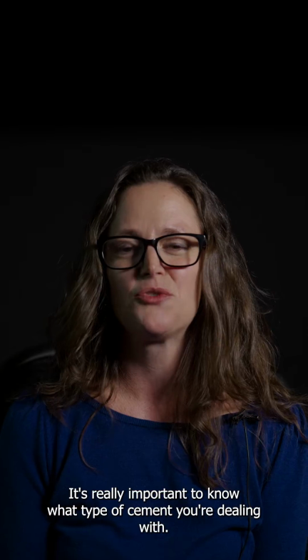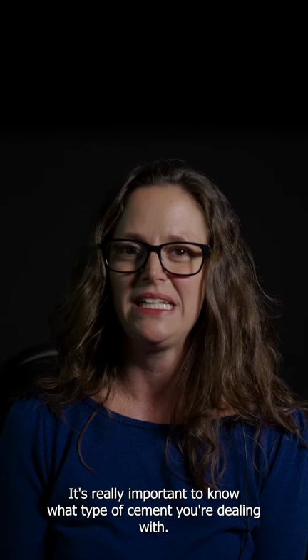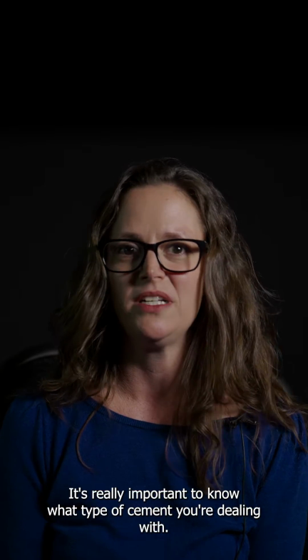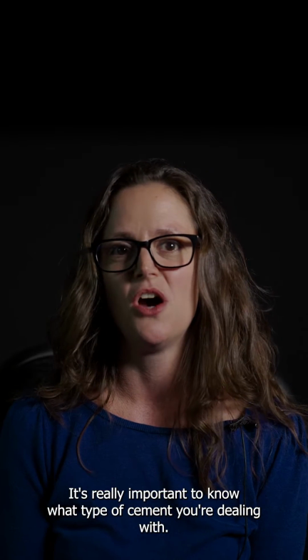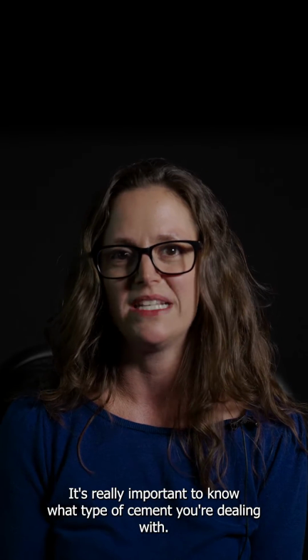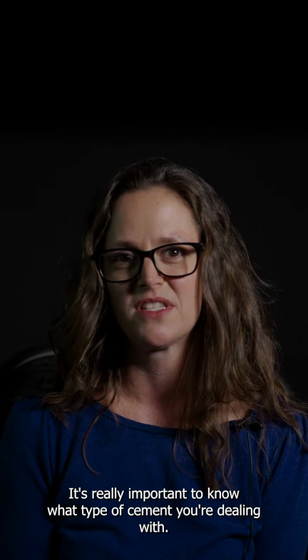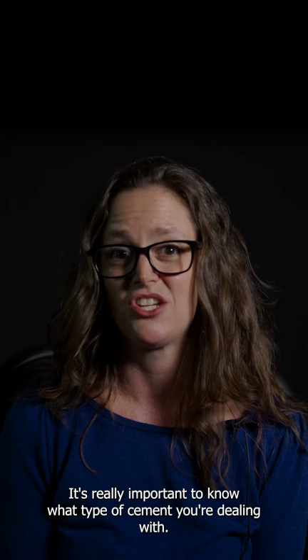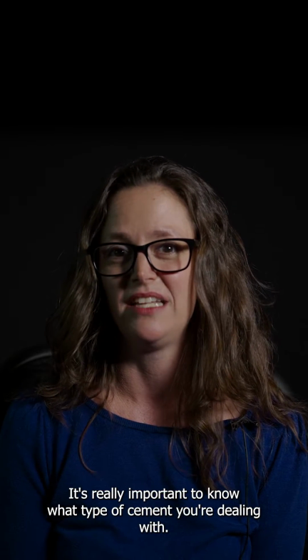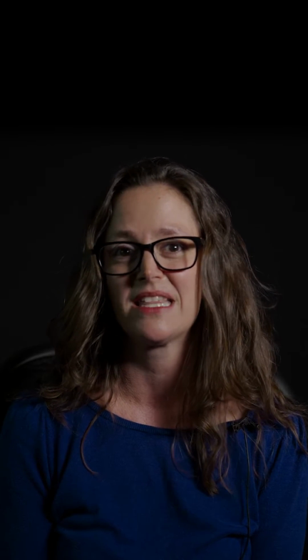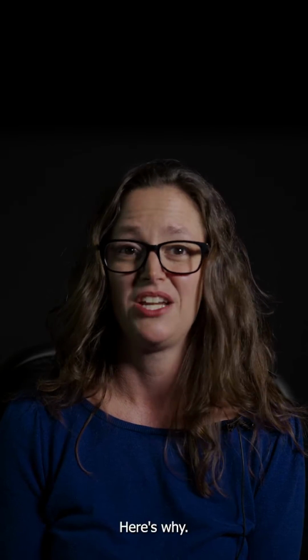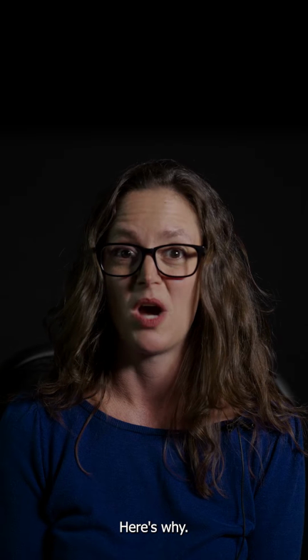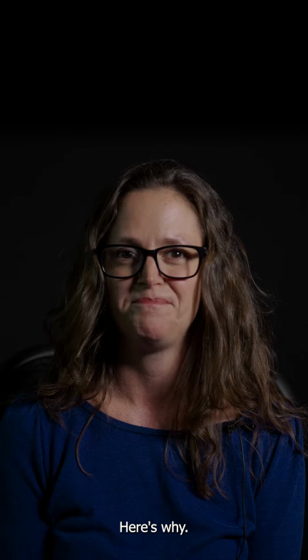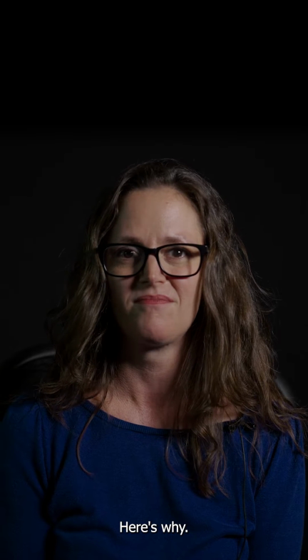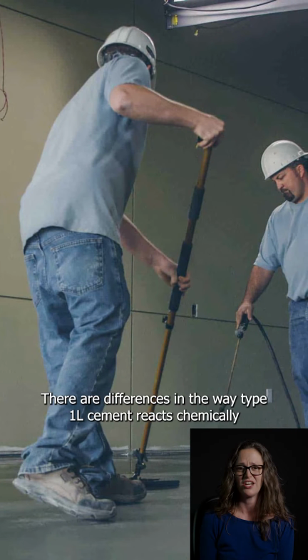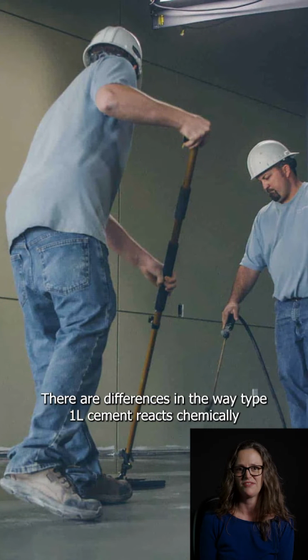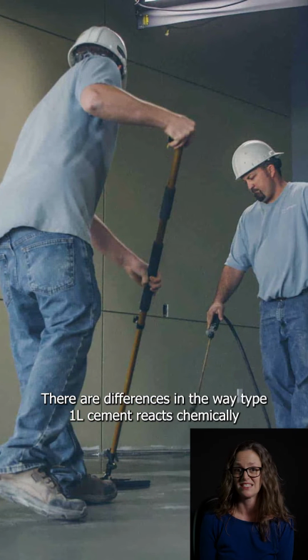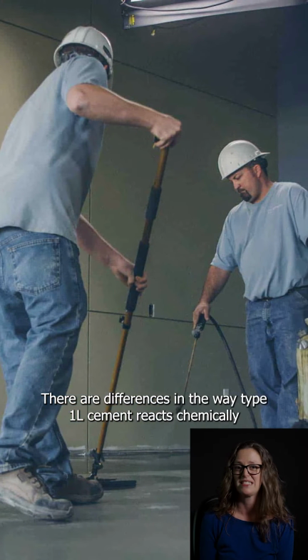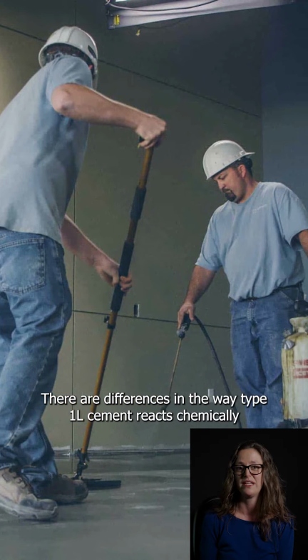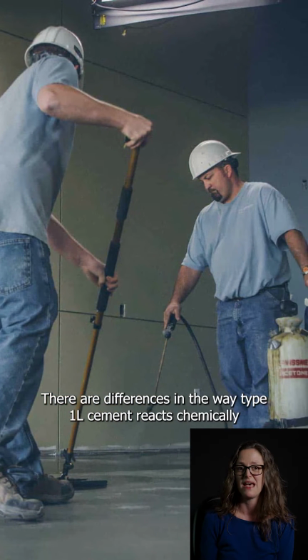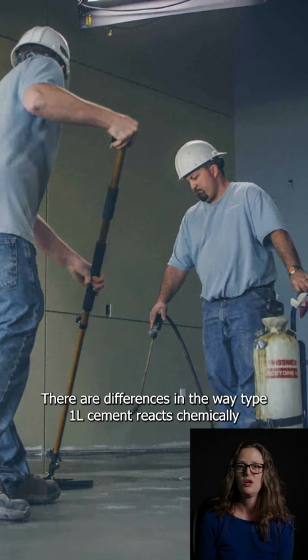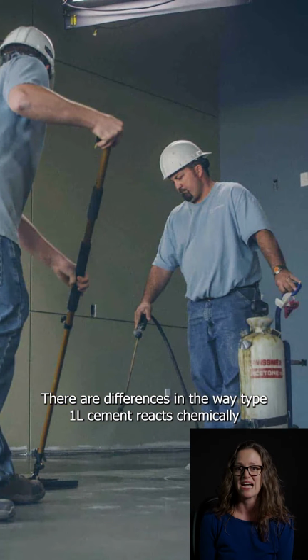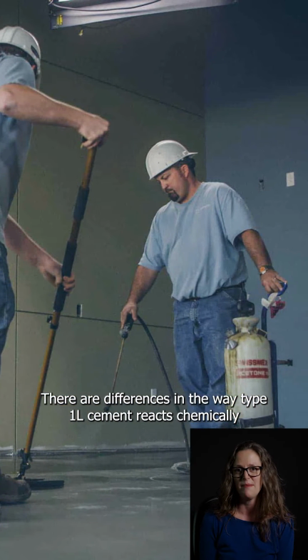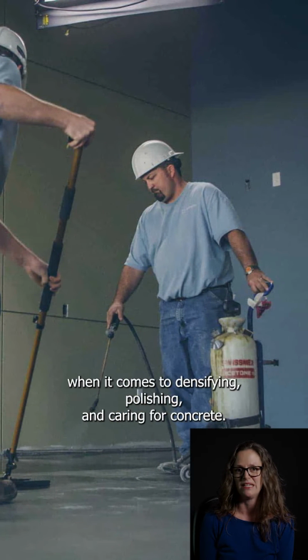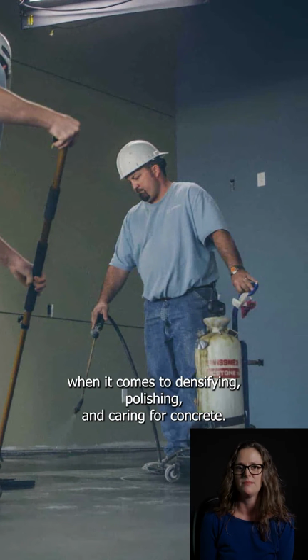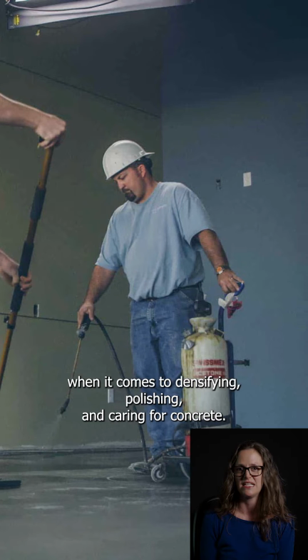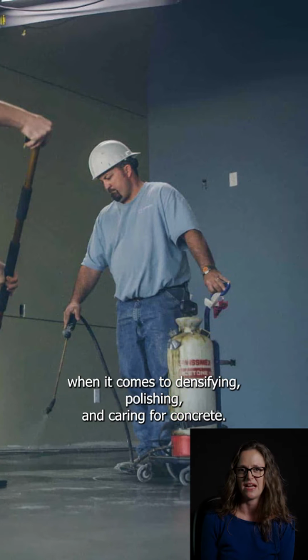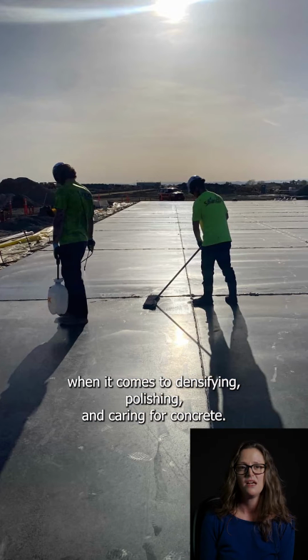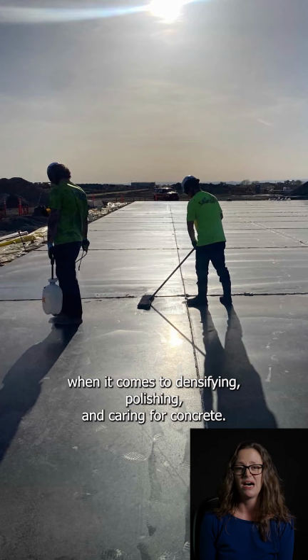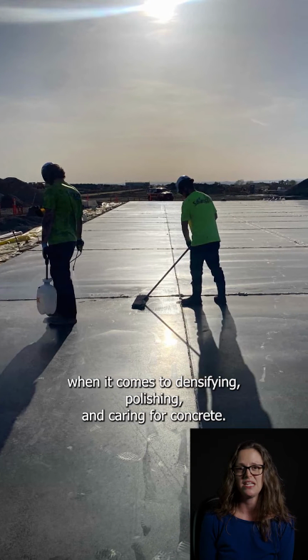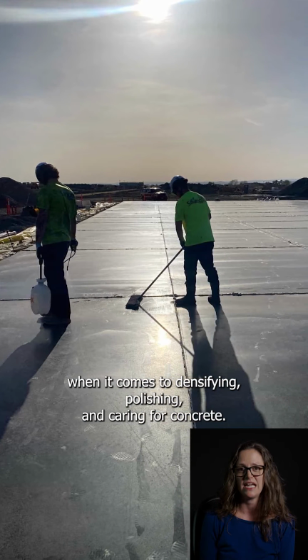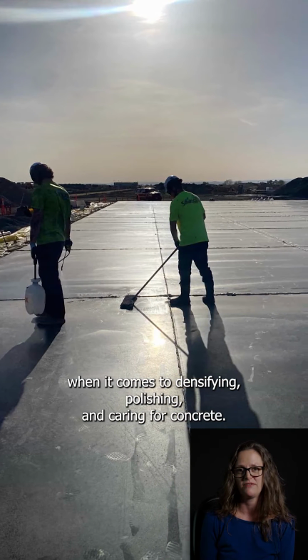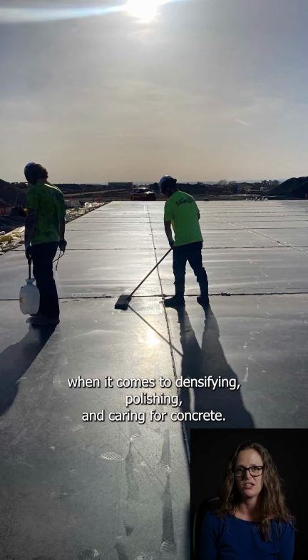It's really important to know what type of cement you're dealing with. Here's why: there are differences in the way Type 1L cement reacts chemically when it comes to densifying, polishing, and caring for concrete.